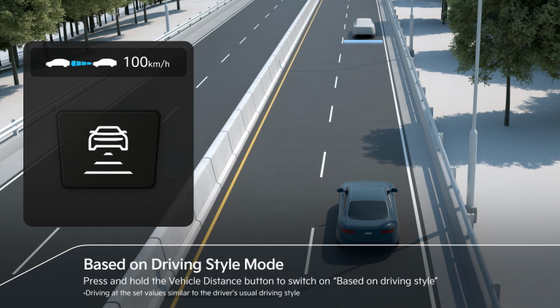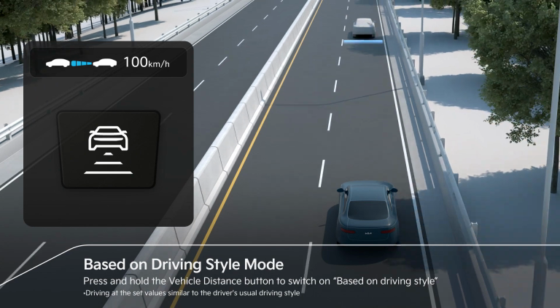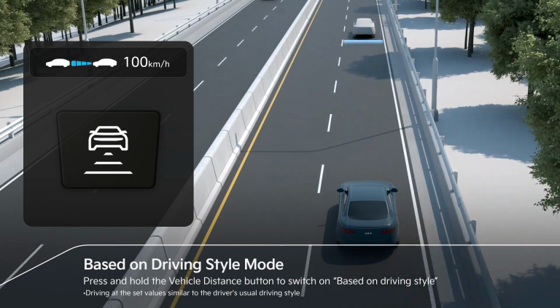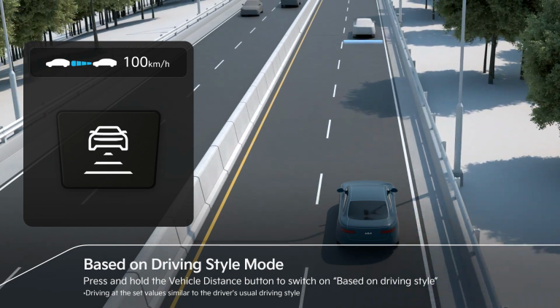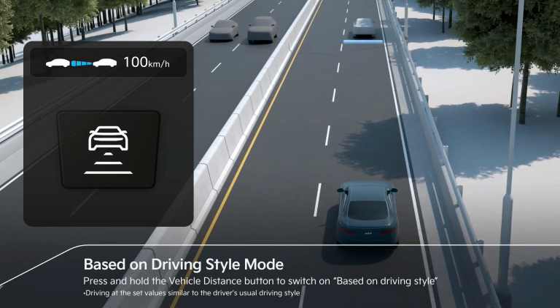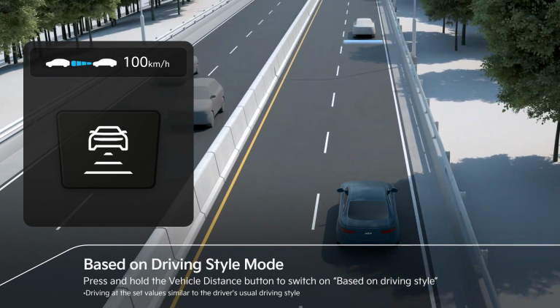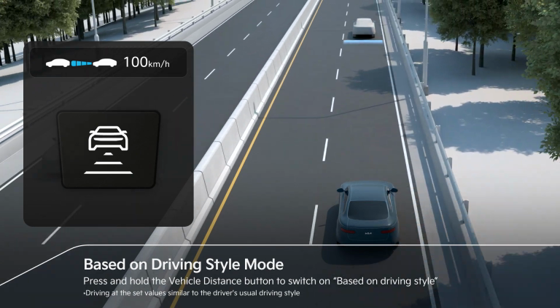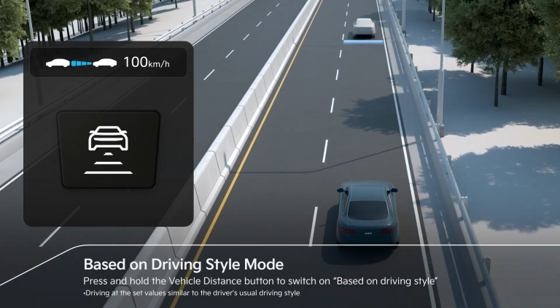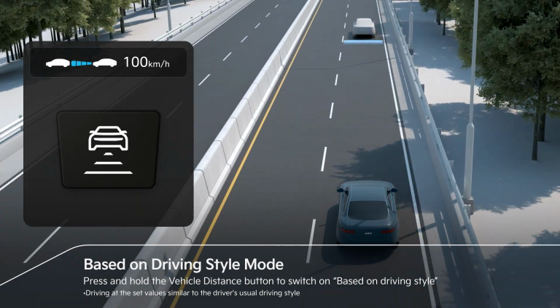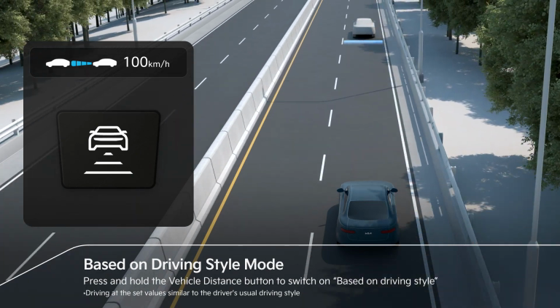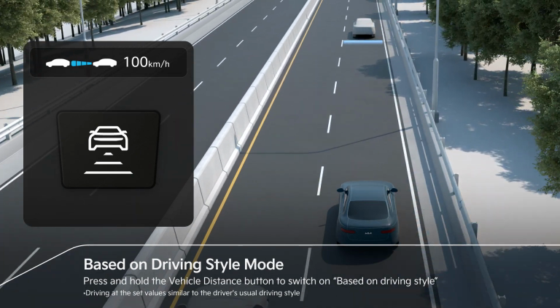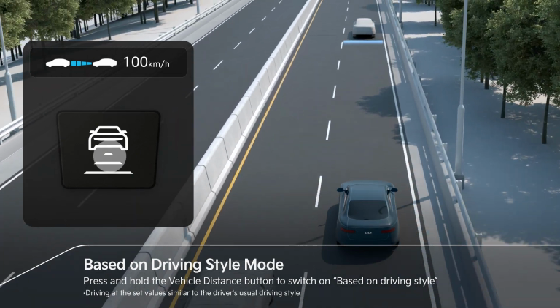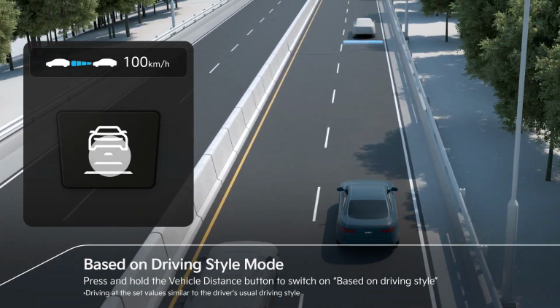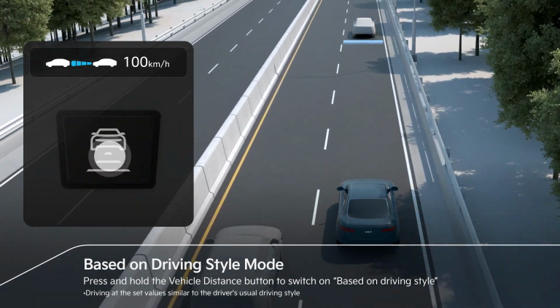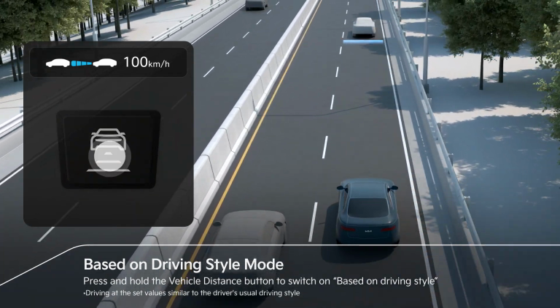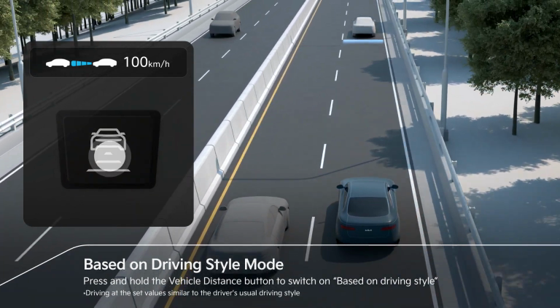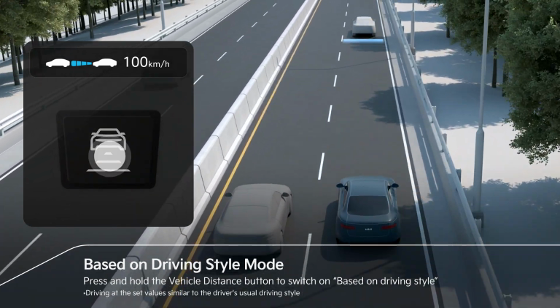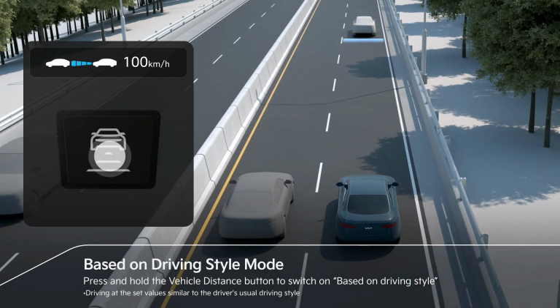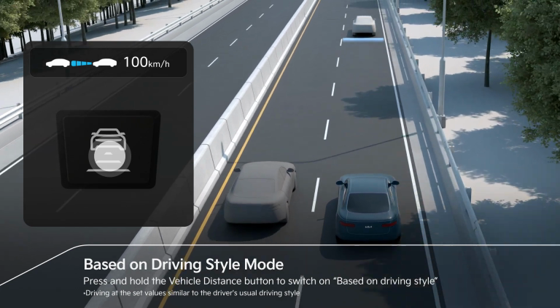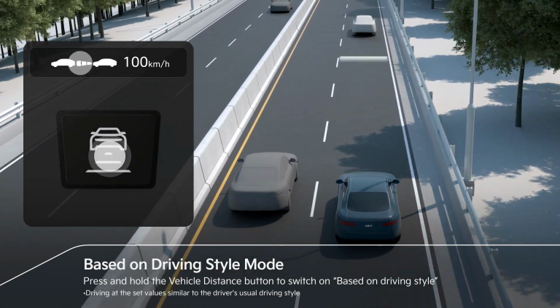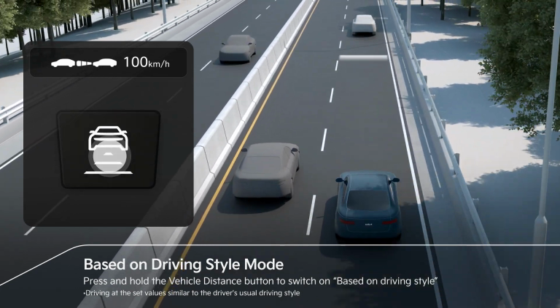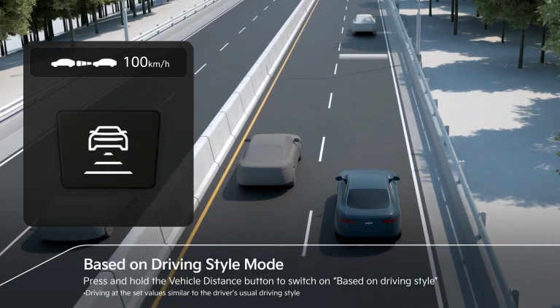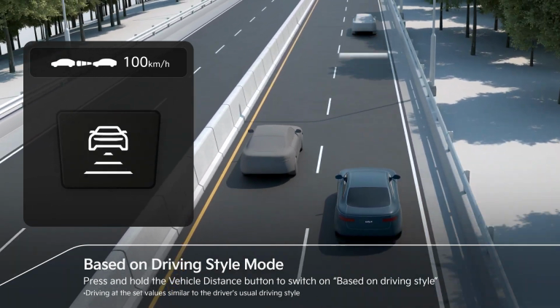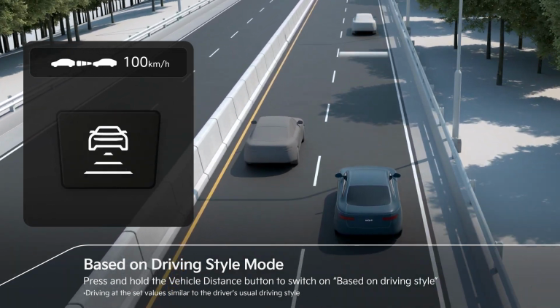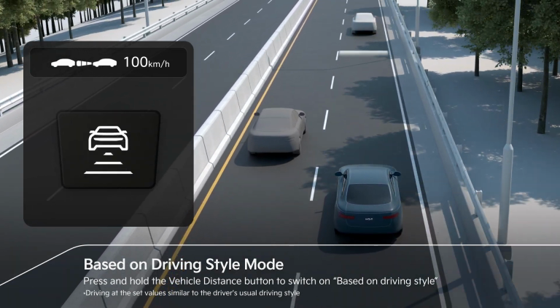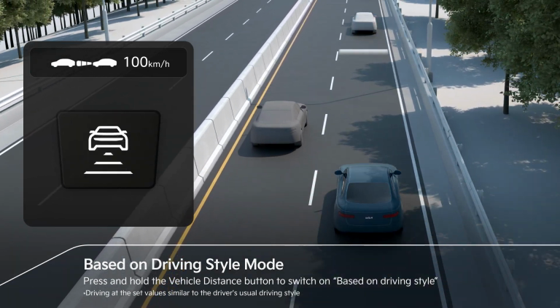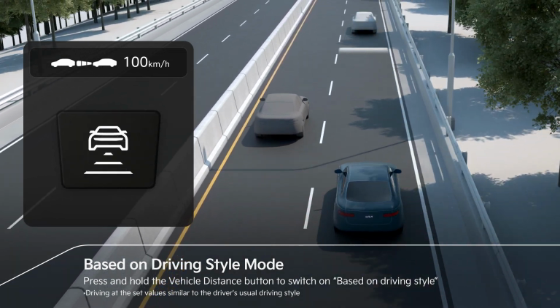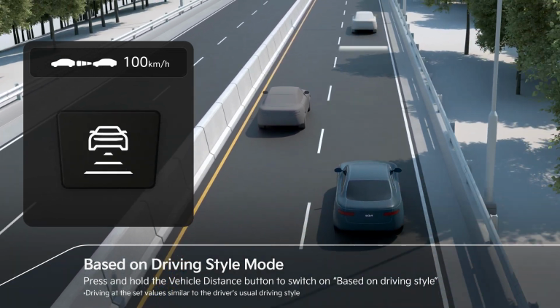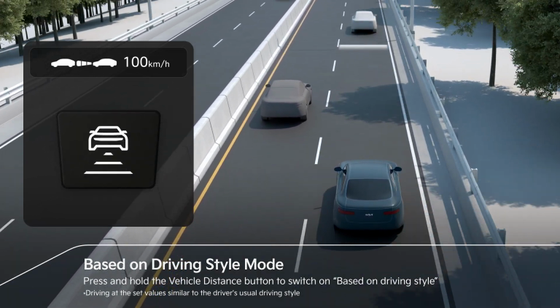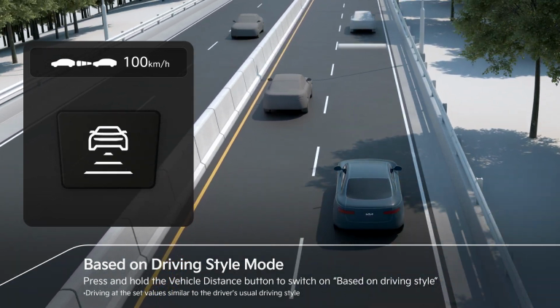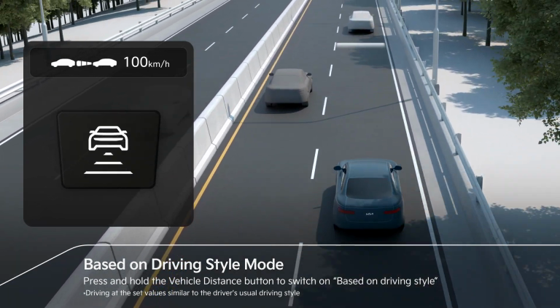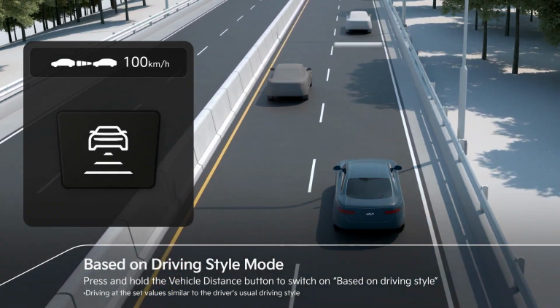Press and hold the vehicle distance button to change to a based-on driving style mode that reproduces the driver's driving behavior that SCC has learned, such as vehicle distance and acceleration.